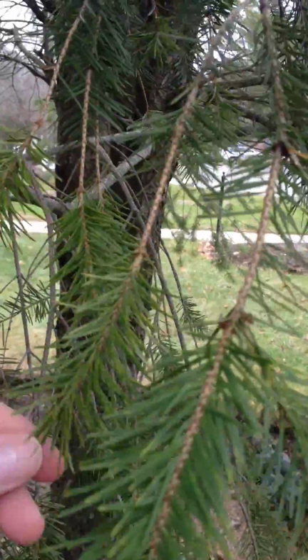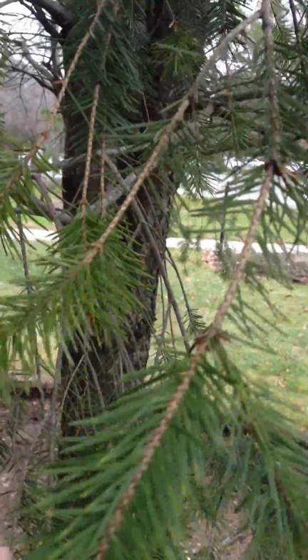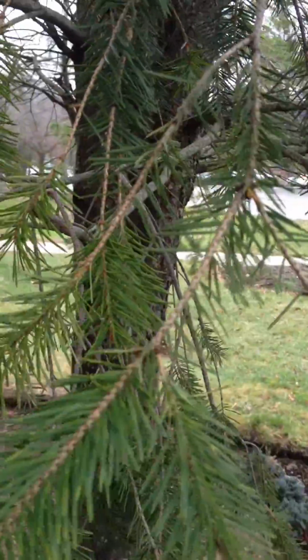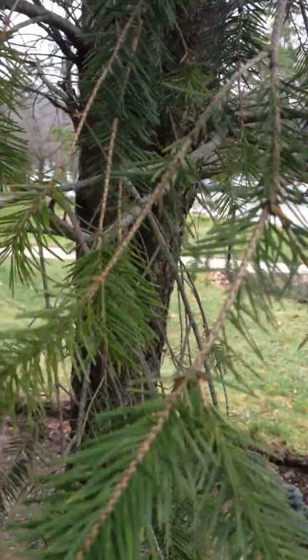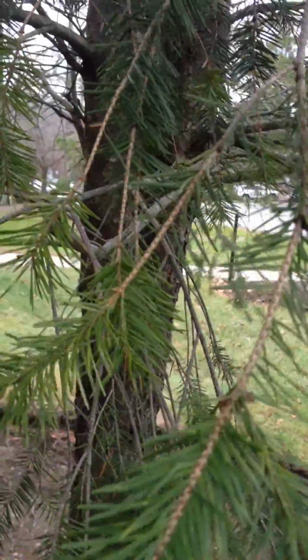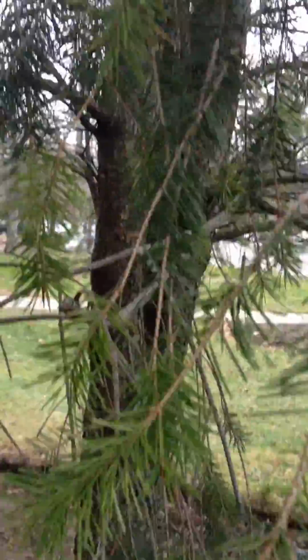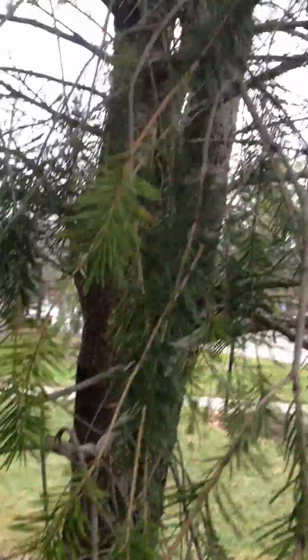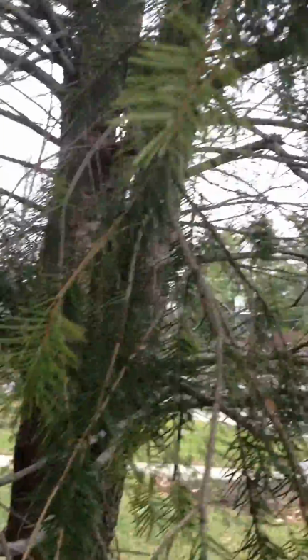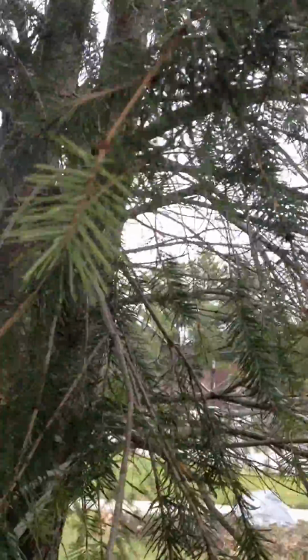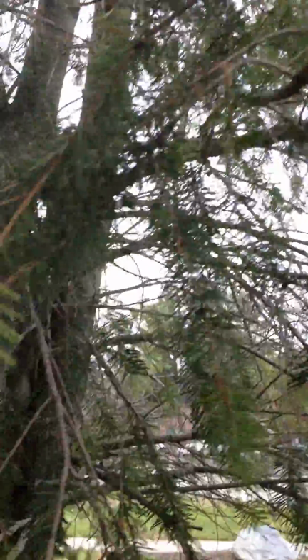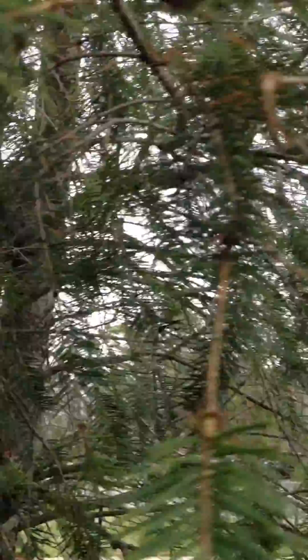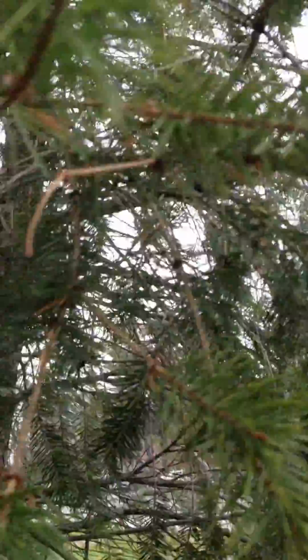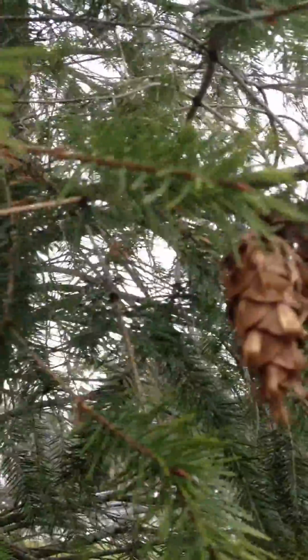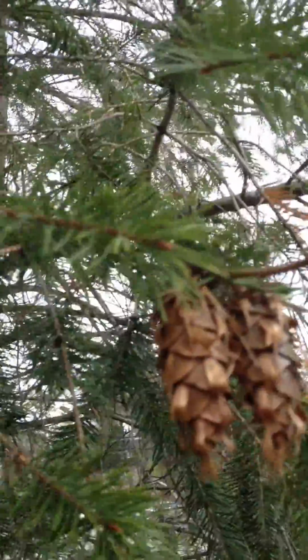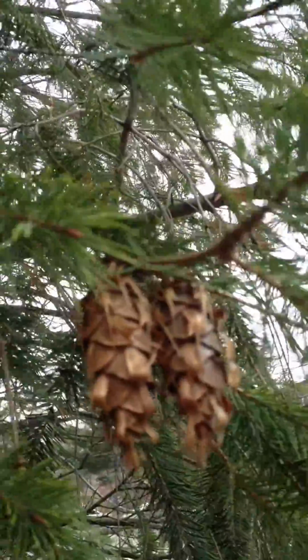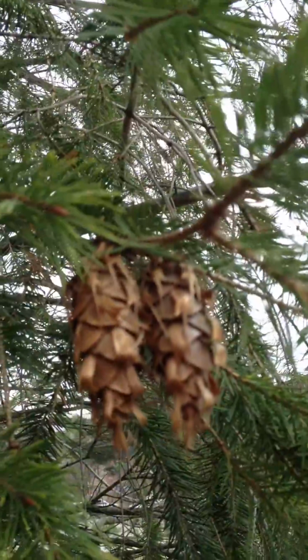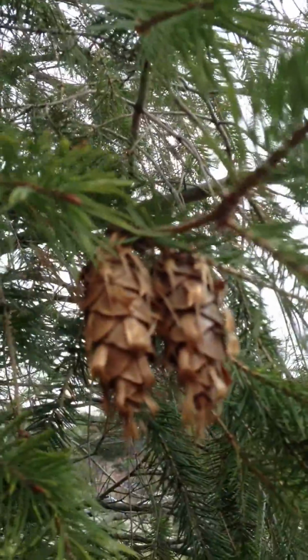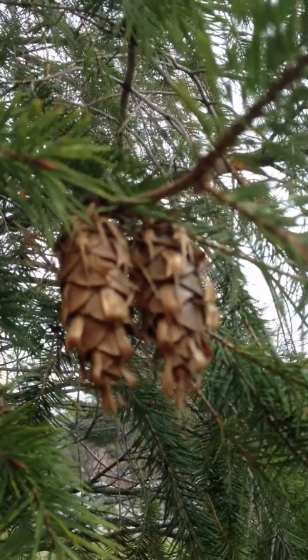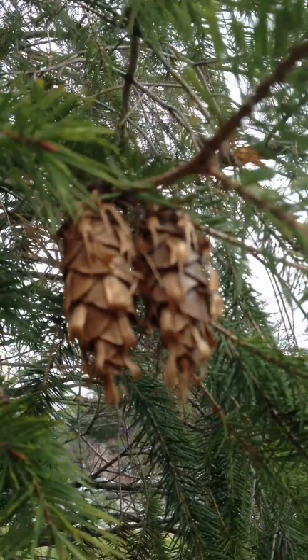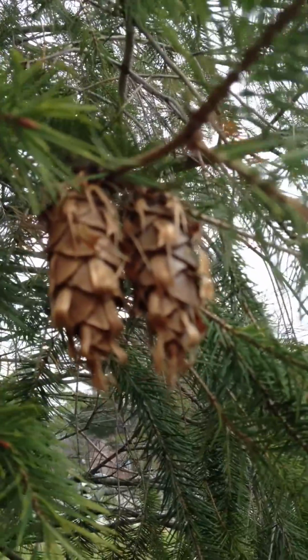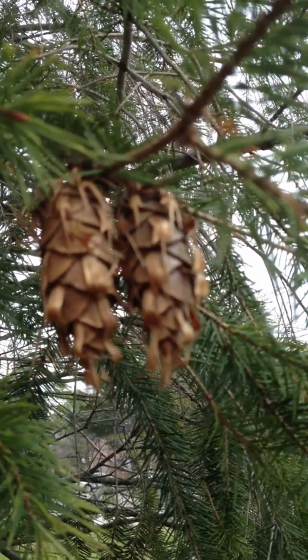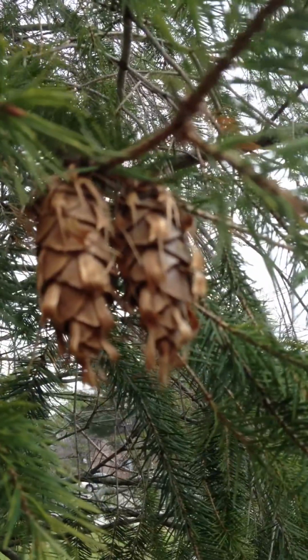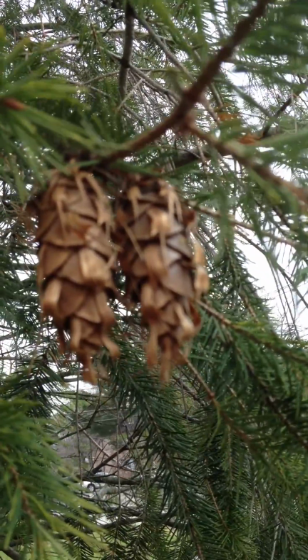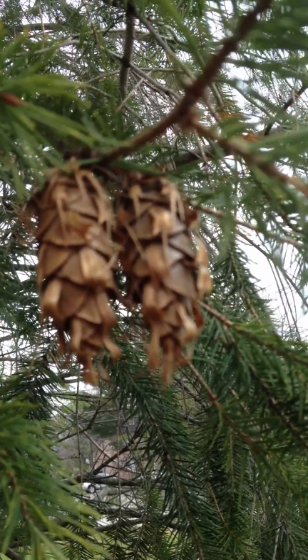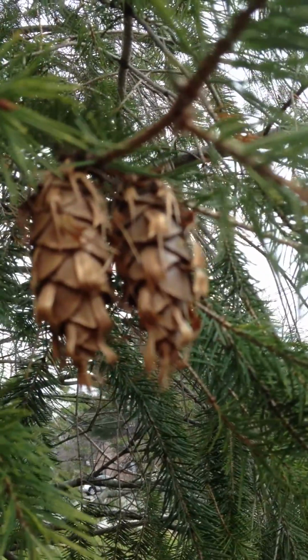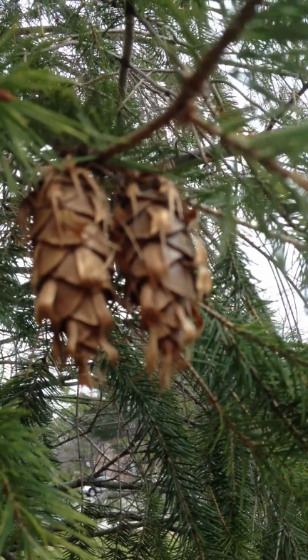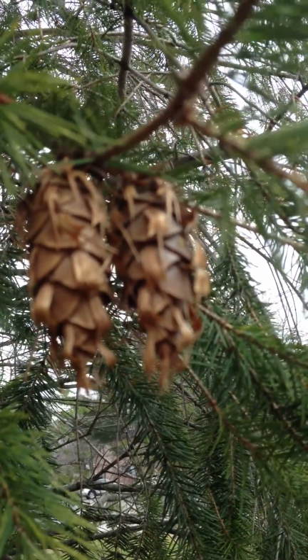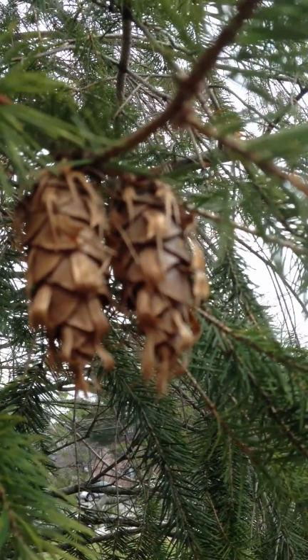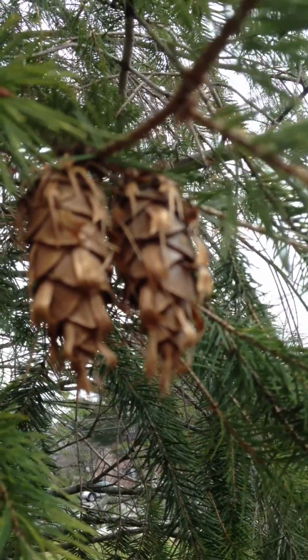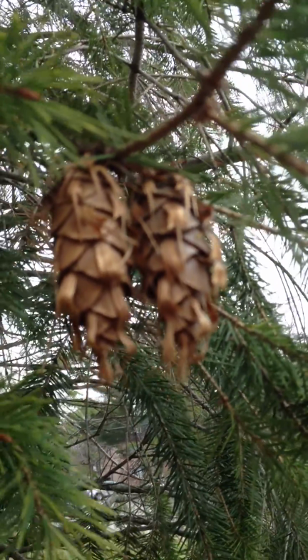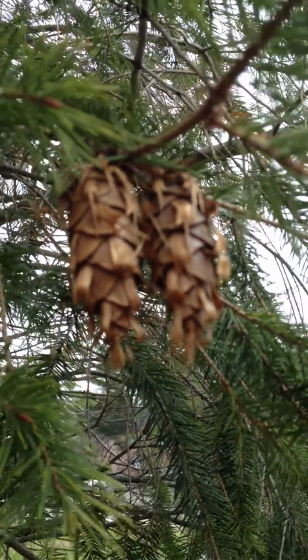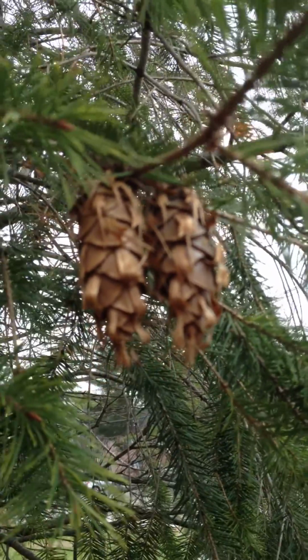But for tree identification purposes, I wanted you to get a good look at these pine cones. So remember when you see a tree with a pine cone on that, you're looking at a Douglas fir.